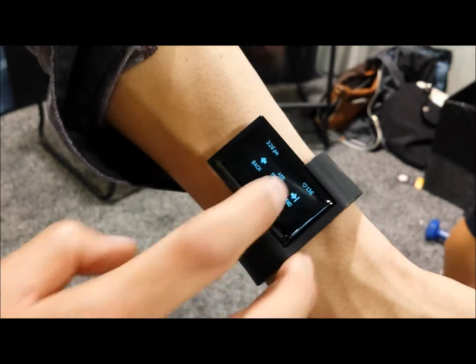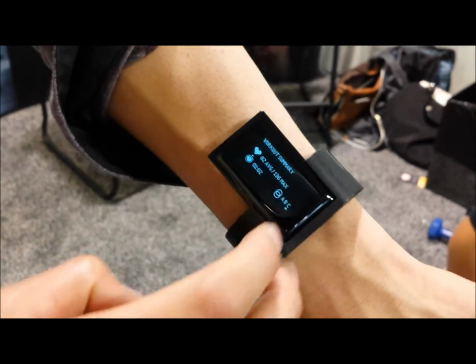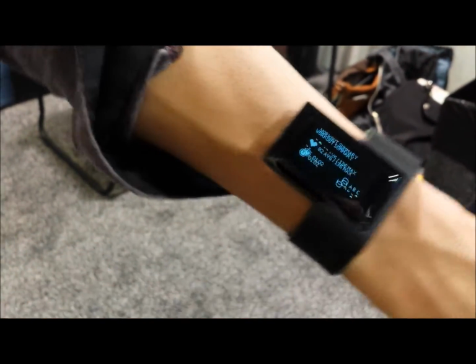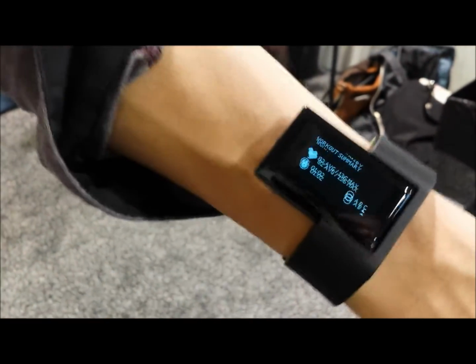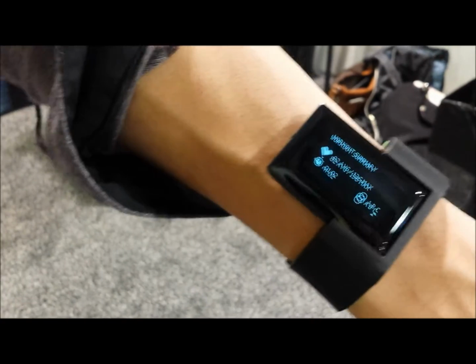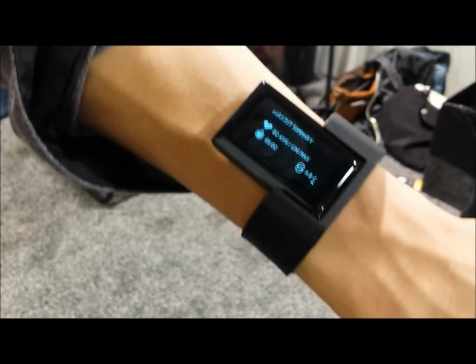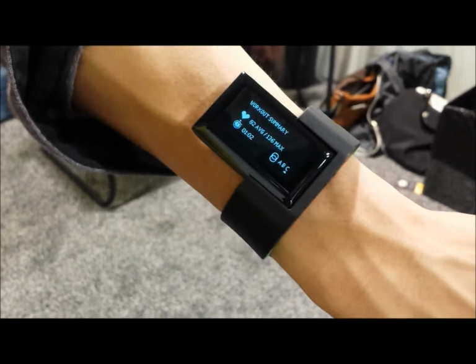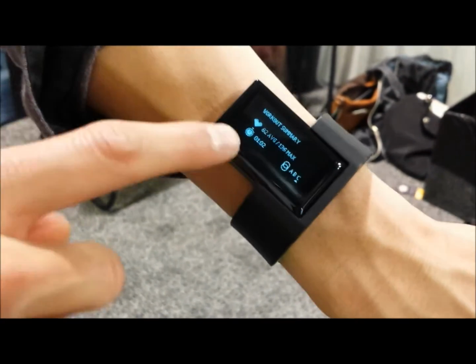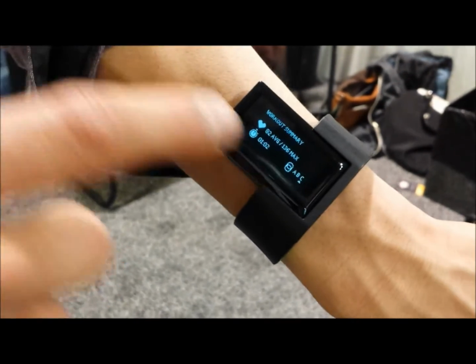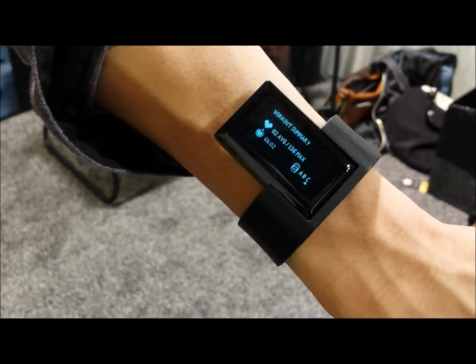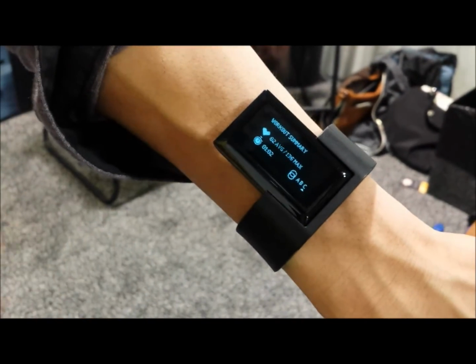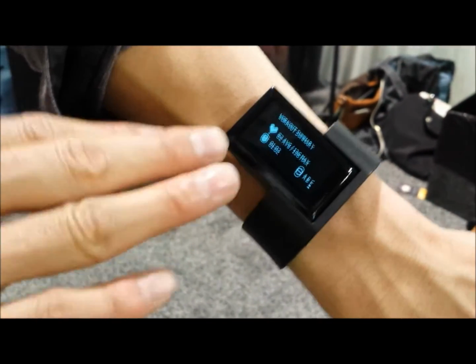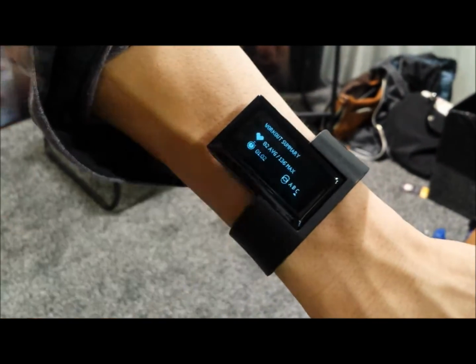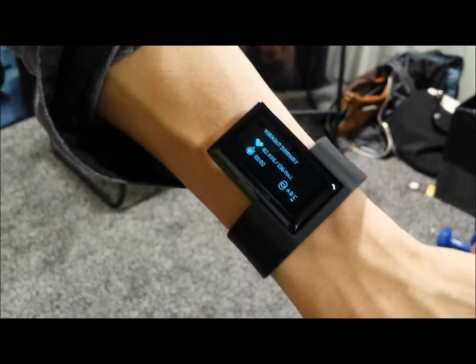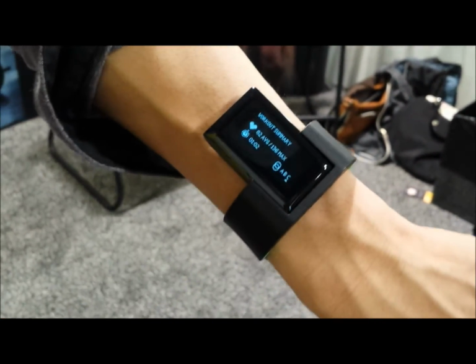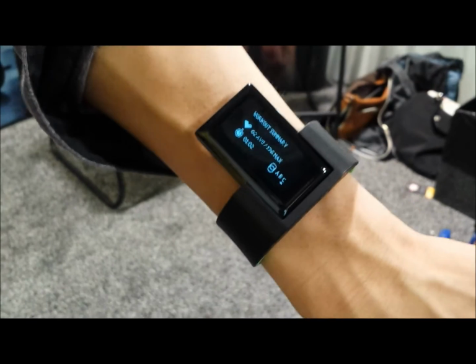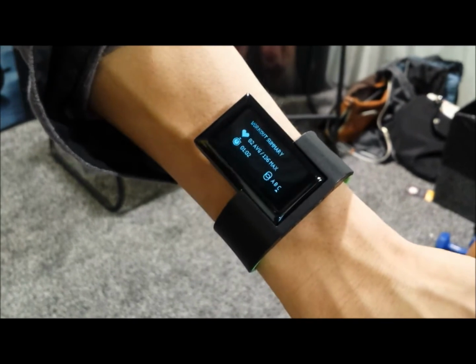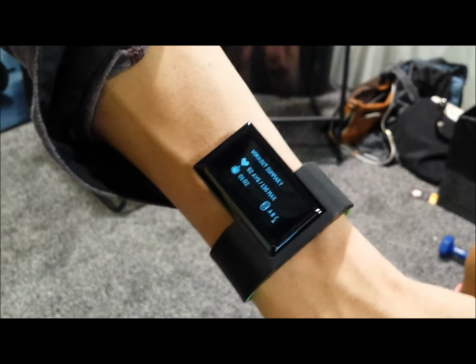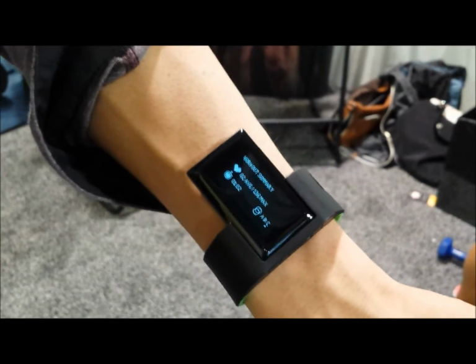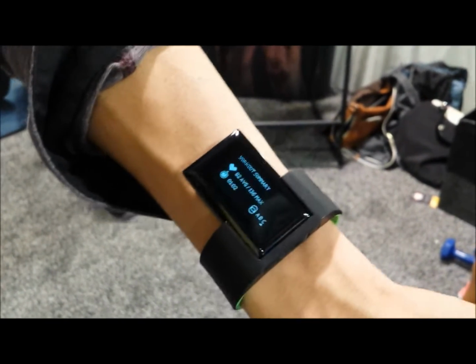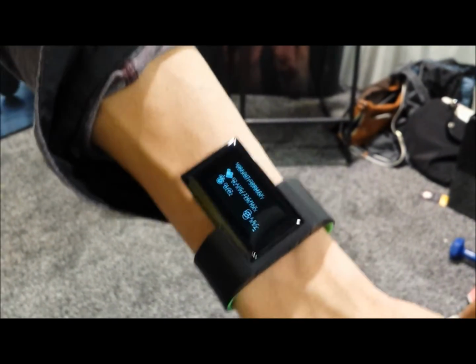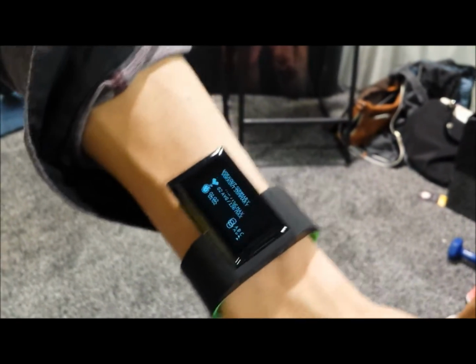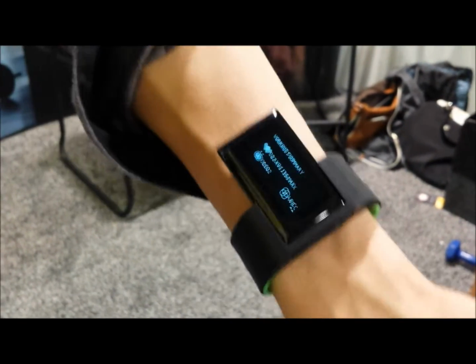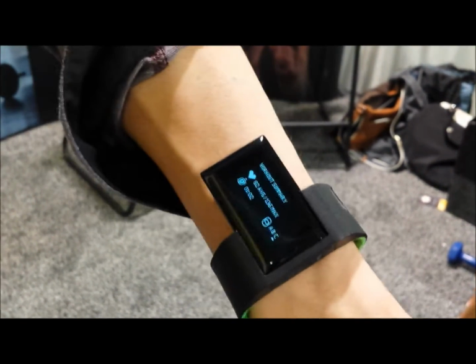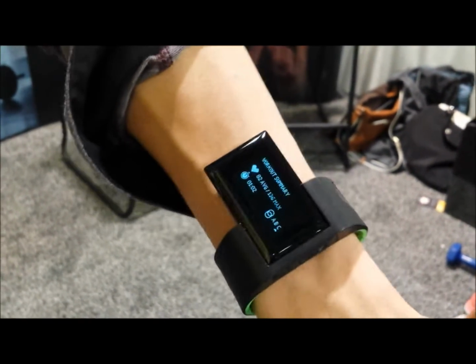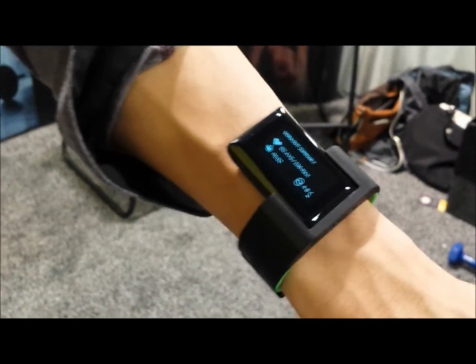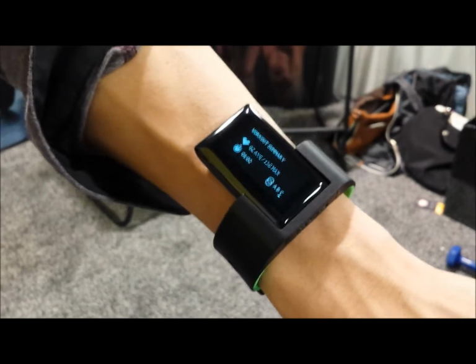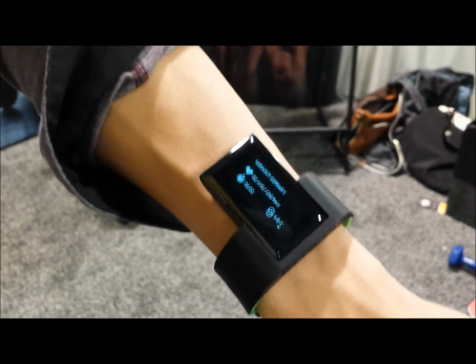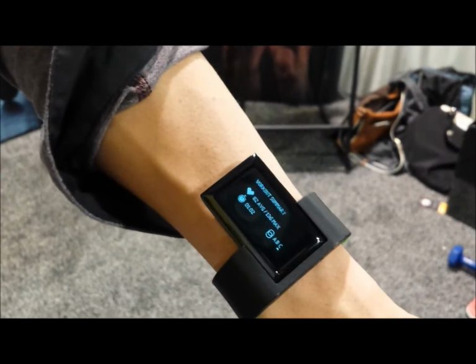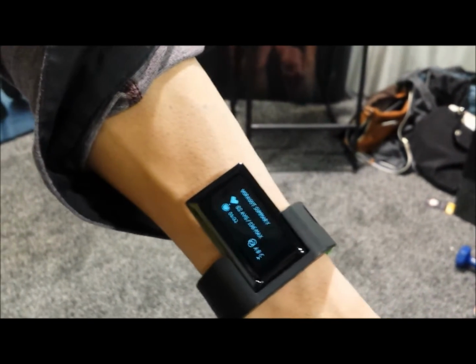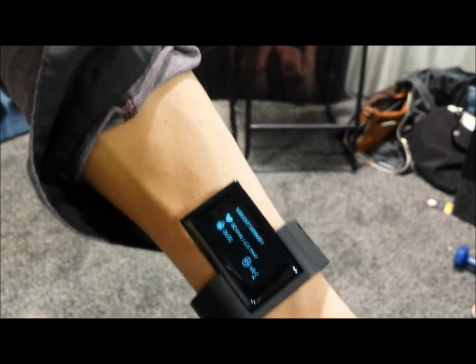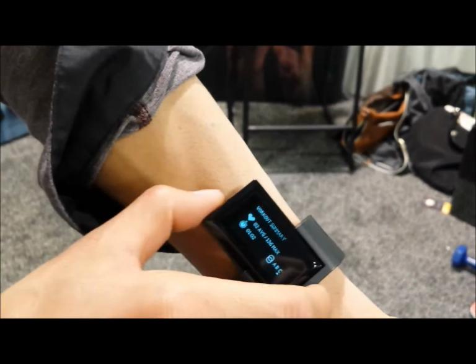When you're done, you also get a nice workout summary — average heart rate, max heart rate, duration, and also a form score, where we compare your 3D motion to personal trainers with a similar body type to give you better insights into the quality of your 3D motion.